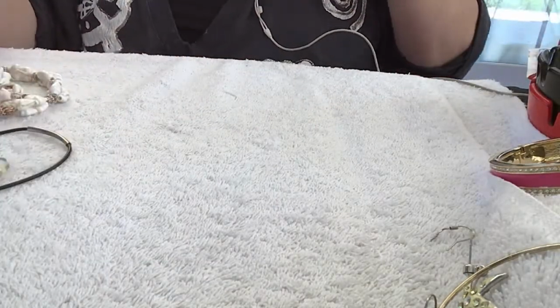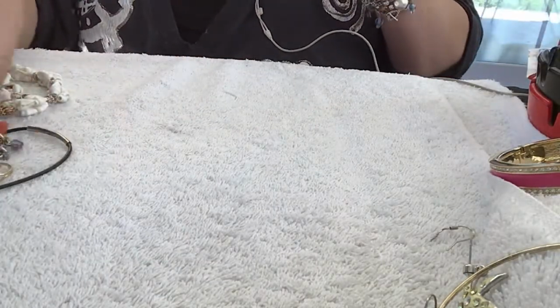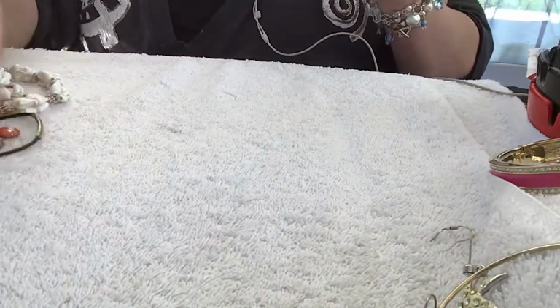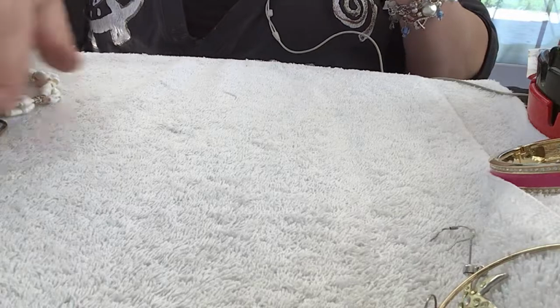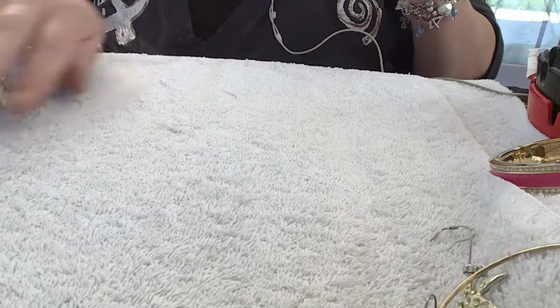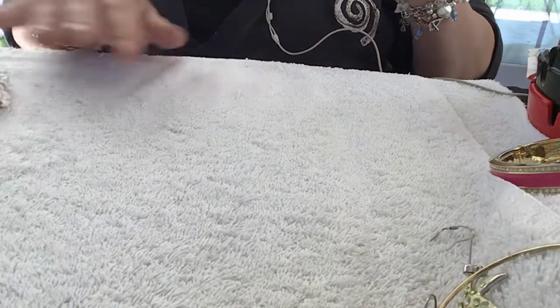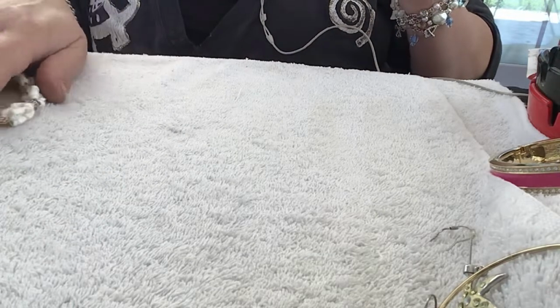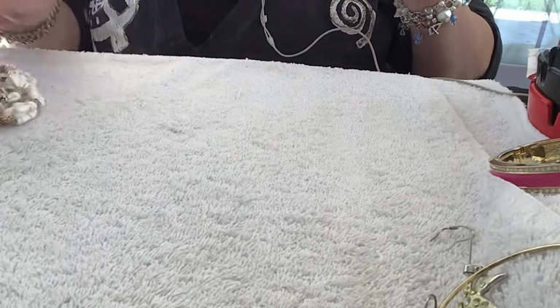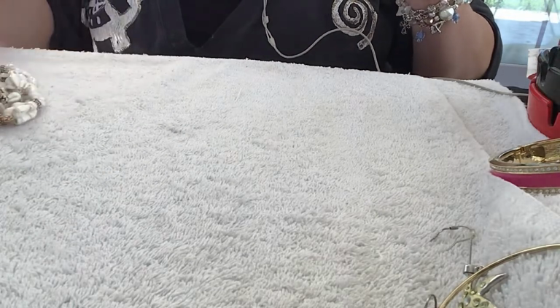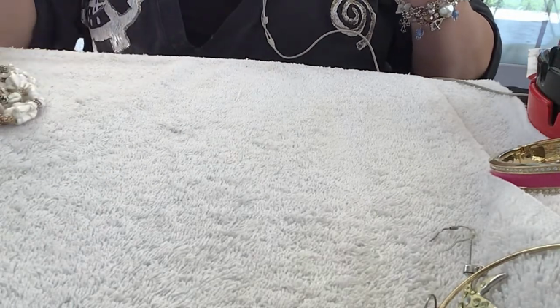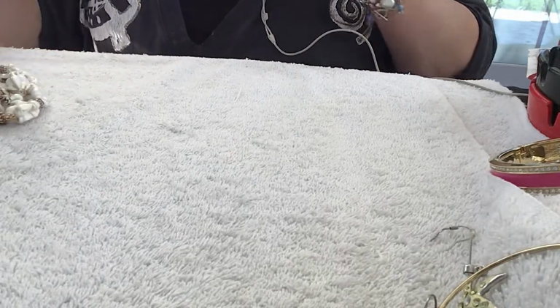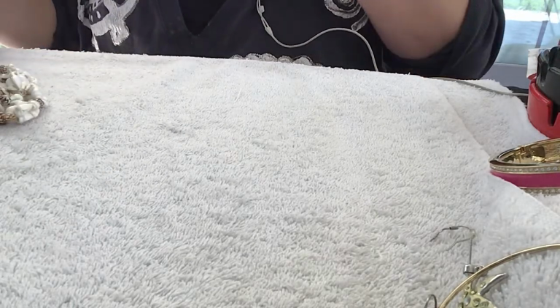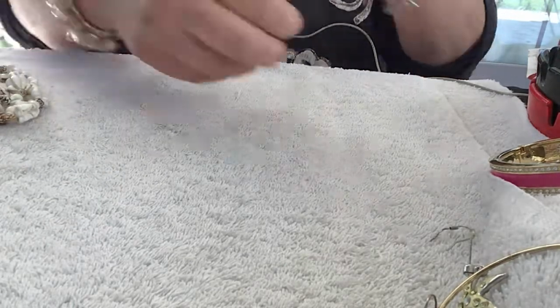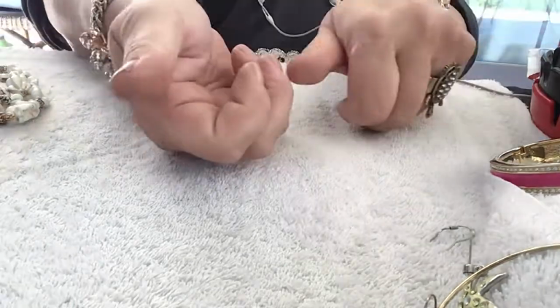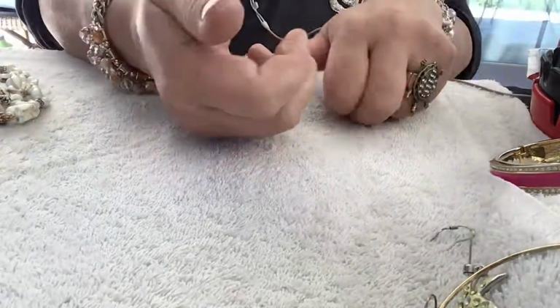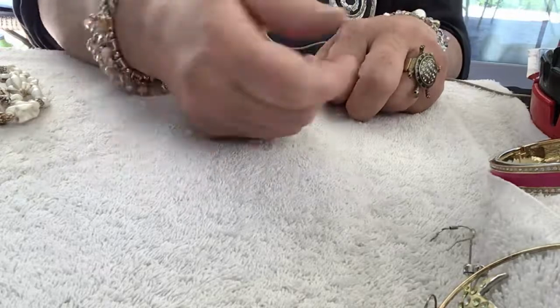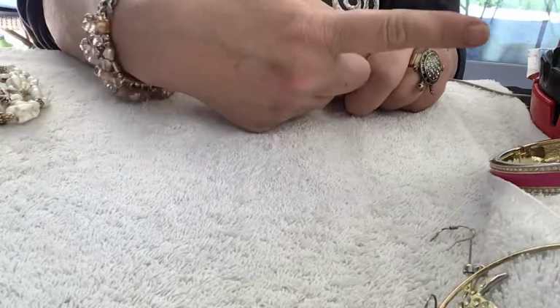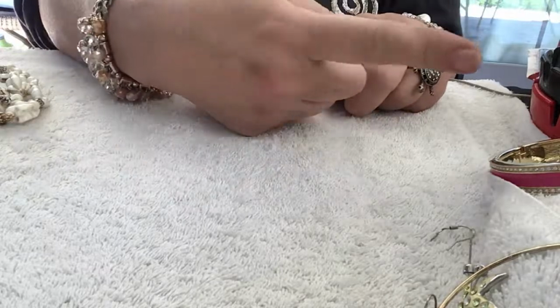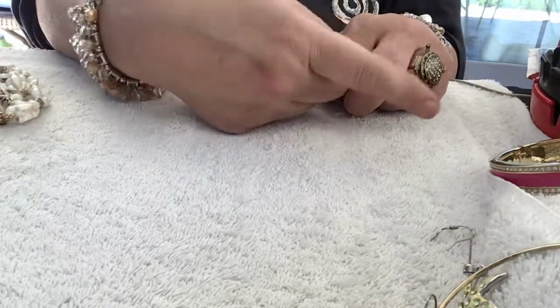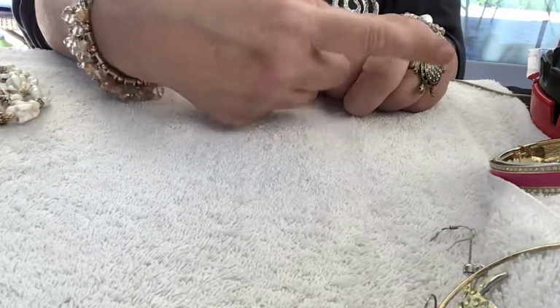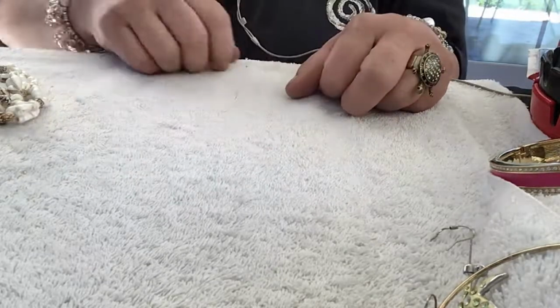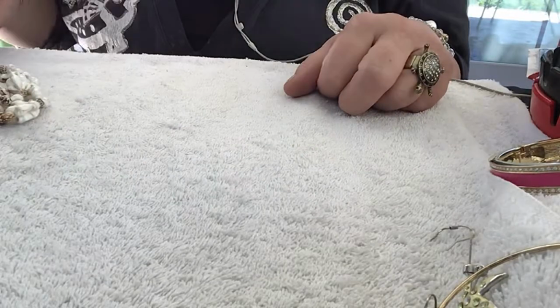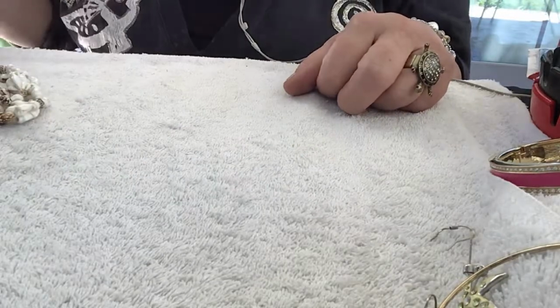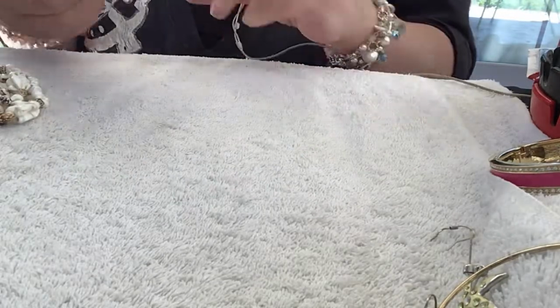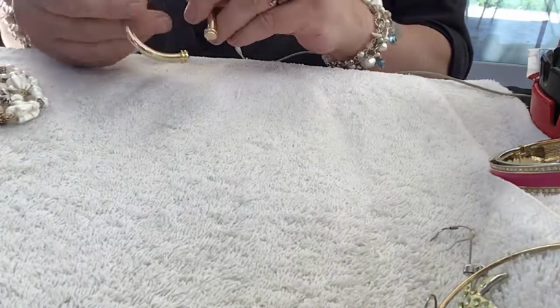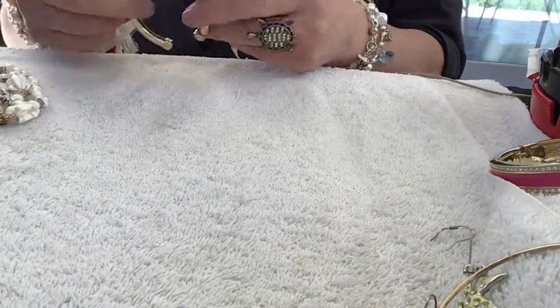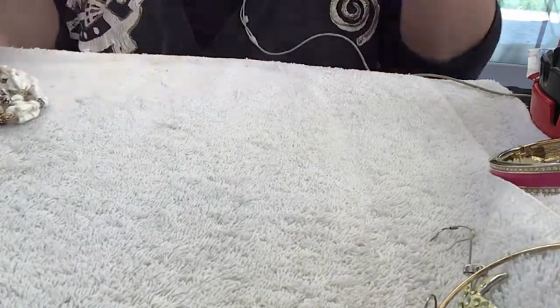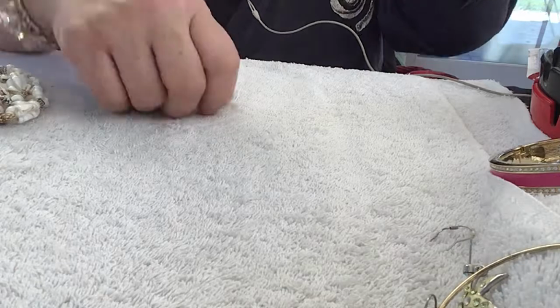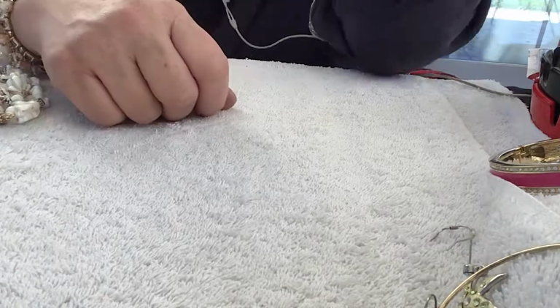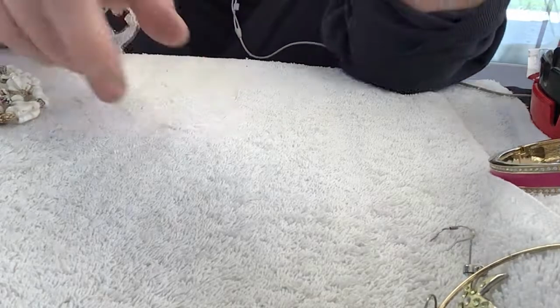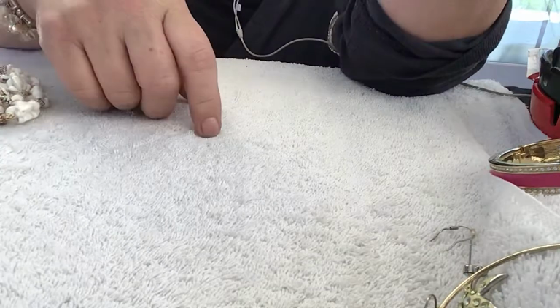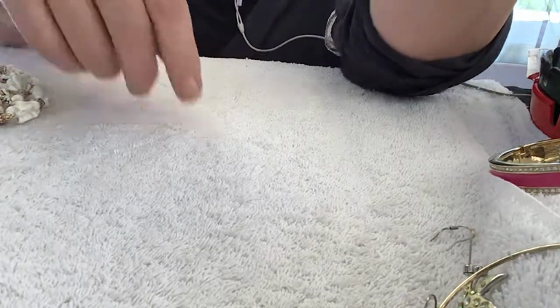I'm going to stop here and I will start up again soon. You guys just go to the next video — that way, not that way, you'll go back. The other way. You don't want to see those, you saw those already. Come back. Bye bye.